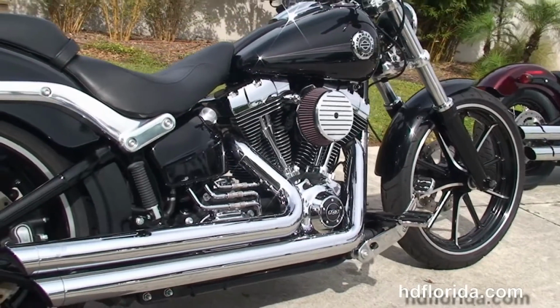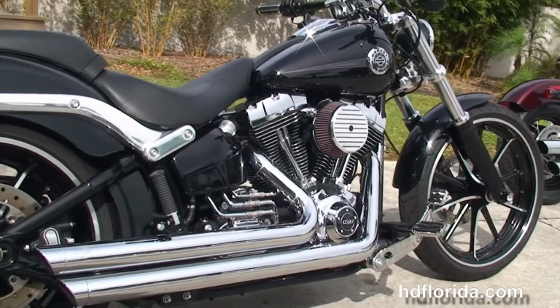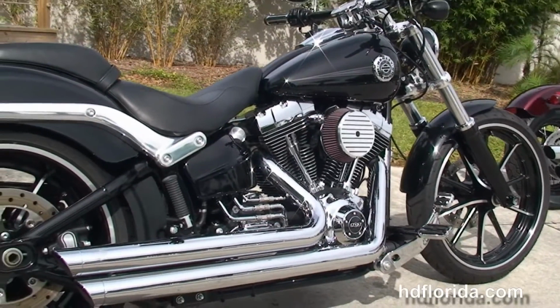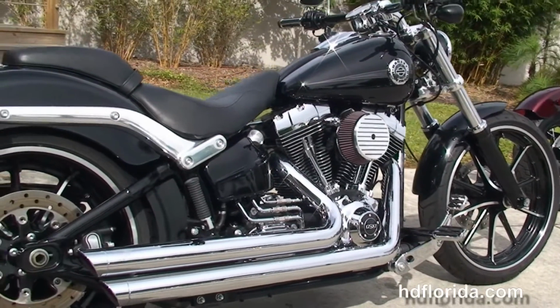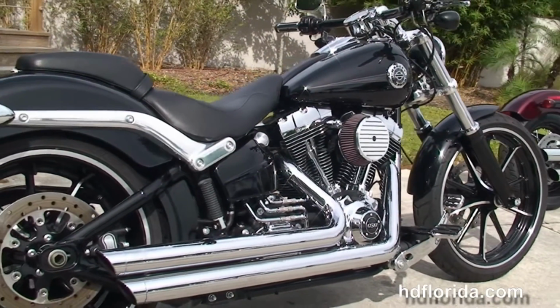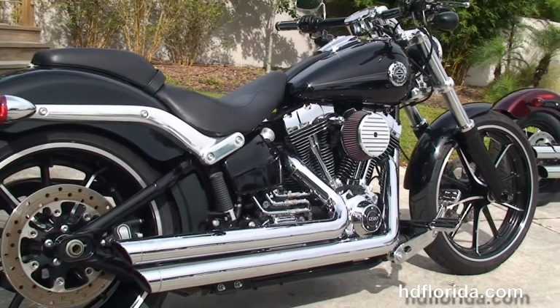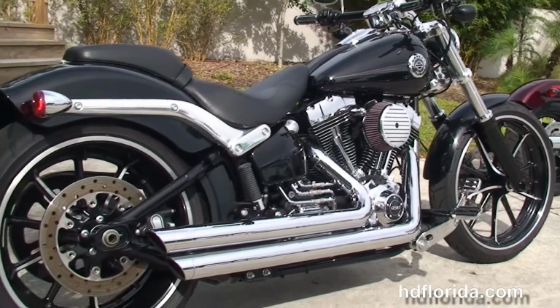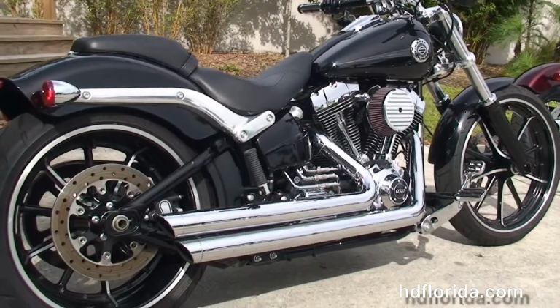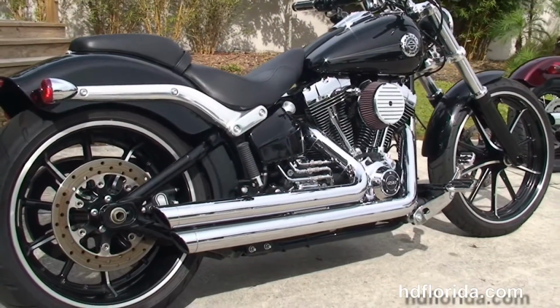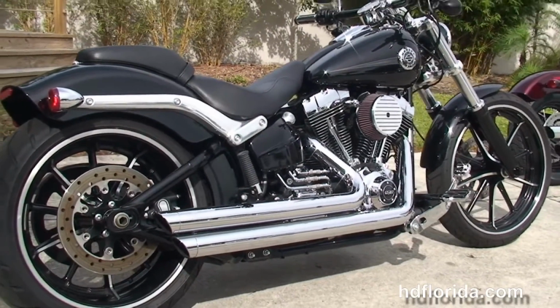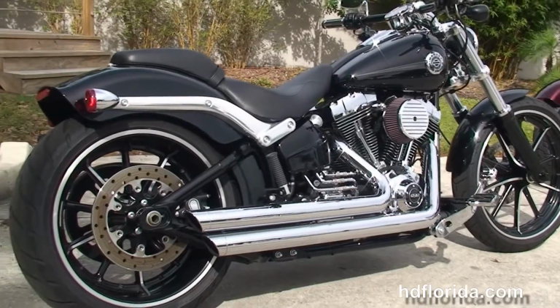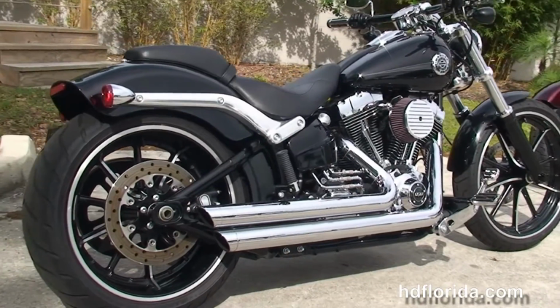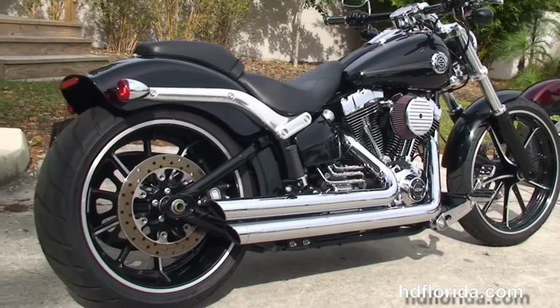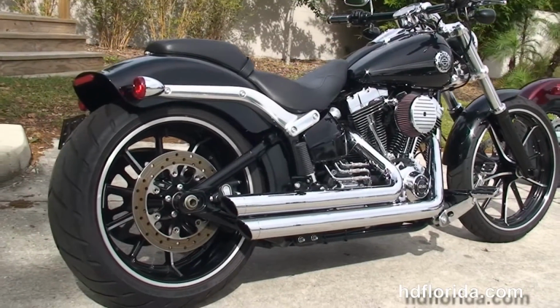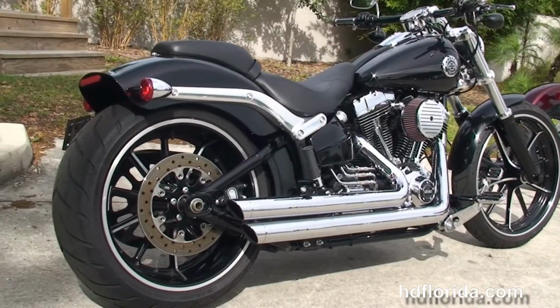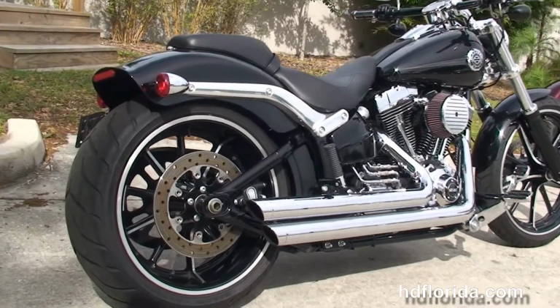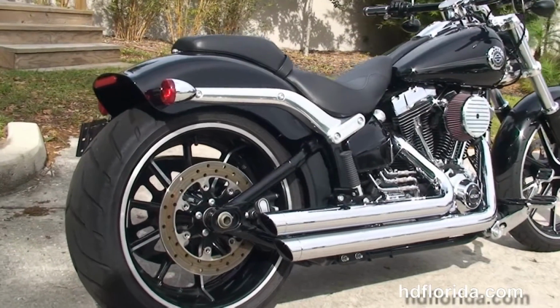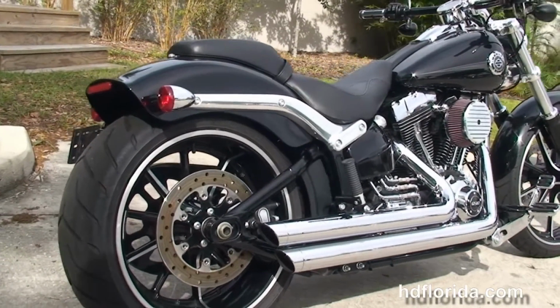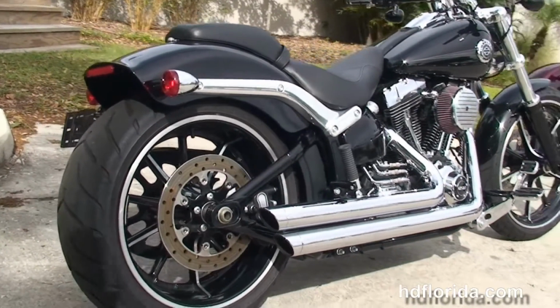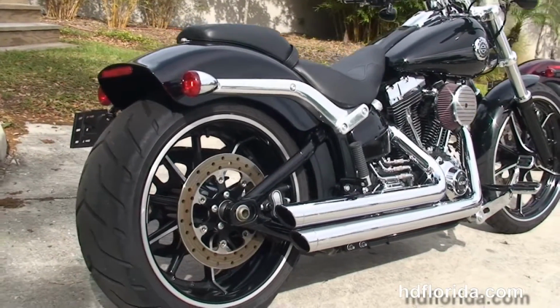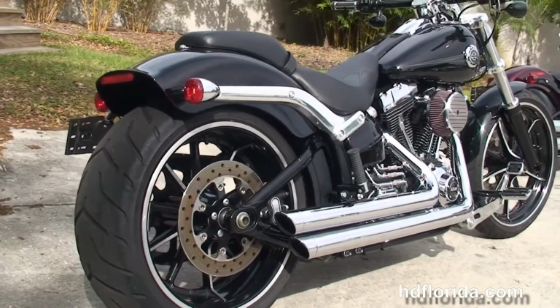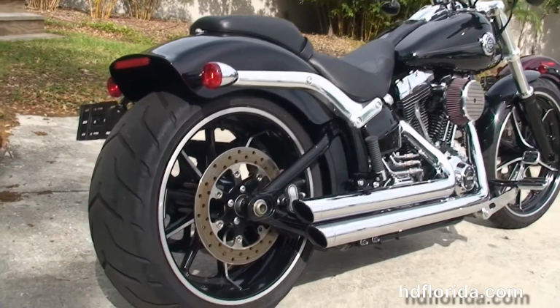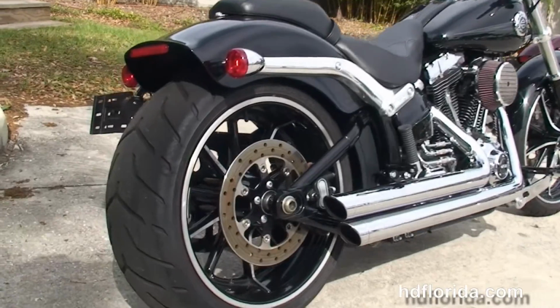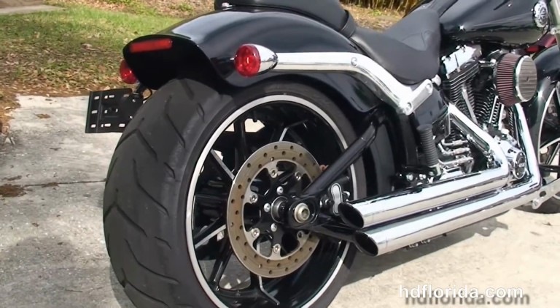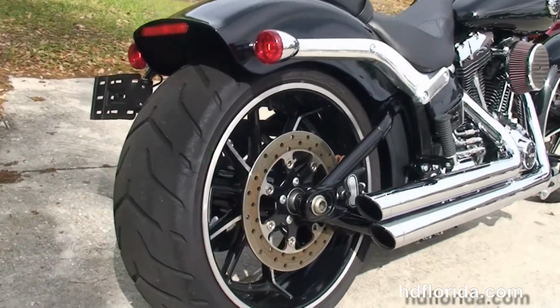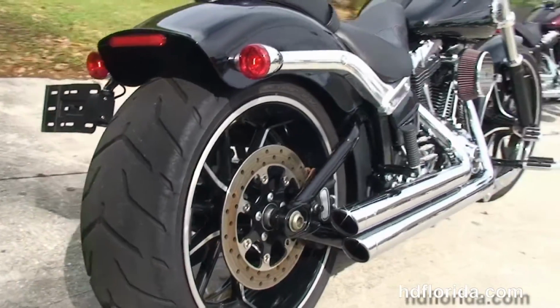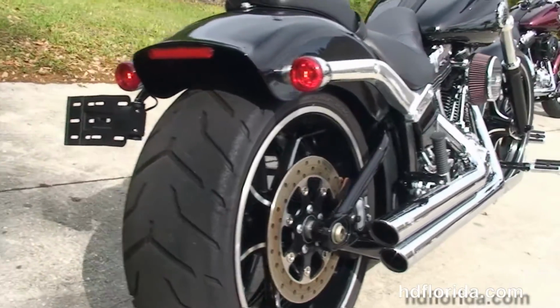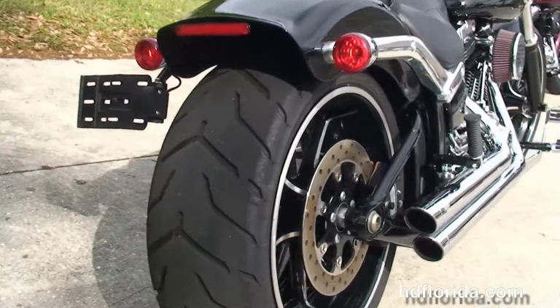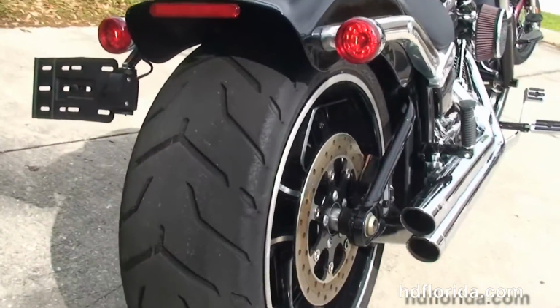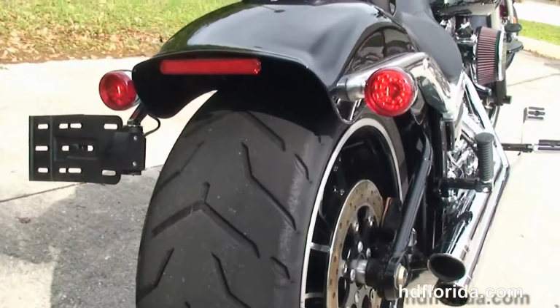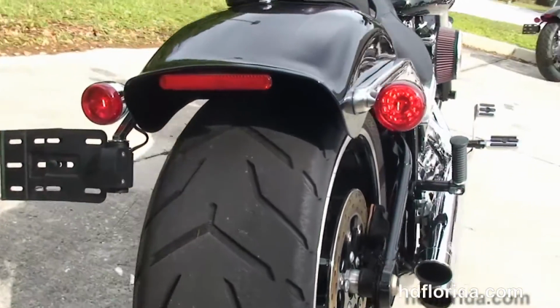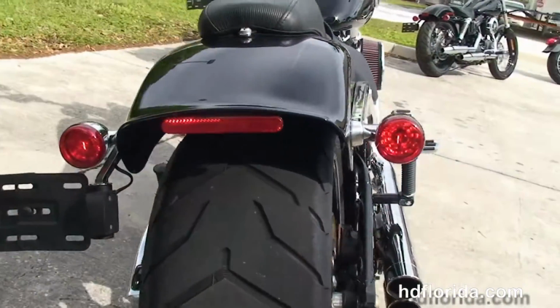This bike has the counterbalanced 103 cubic inch twin cam engine with six-speed cruise drive transmission, stage one fuel mapping, high flow air cleaner, Vance and Hines short shot exhaust, and it comes with a Screamin' Eagle super tuner.